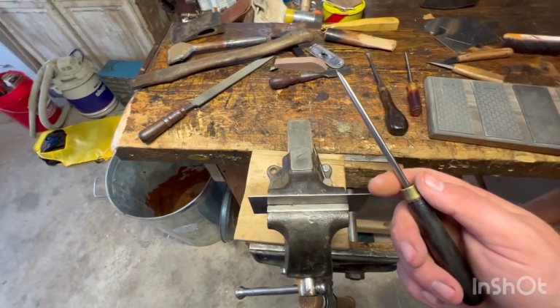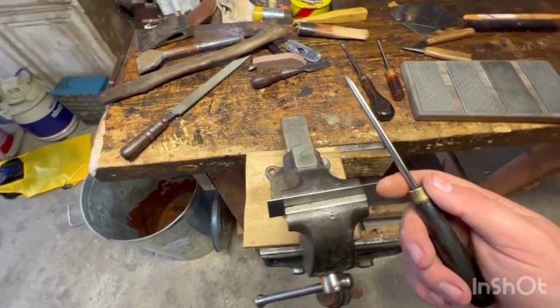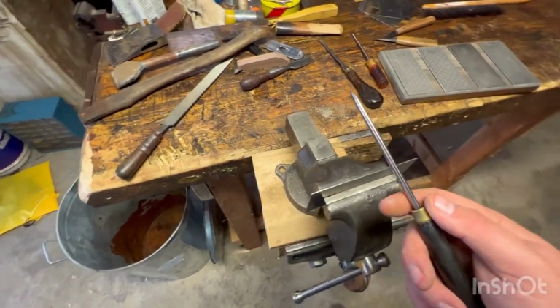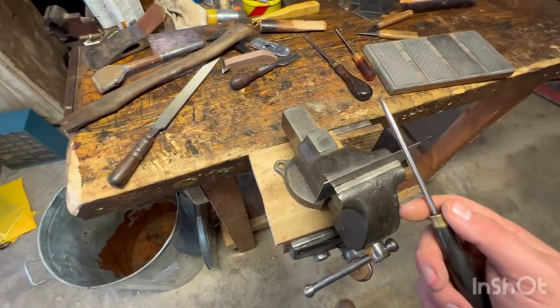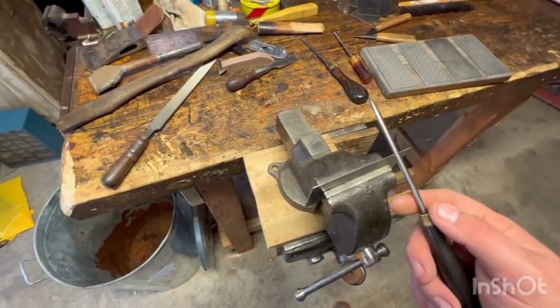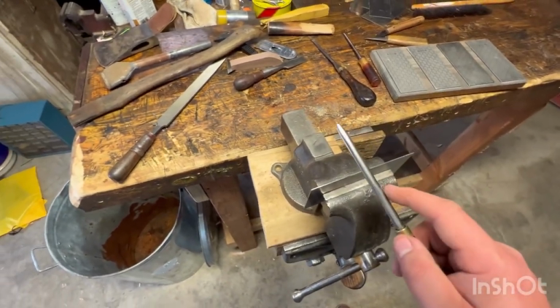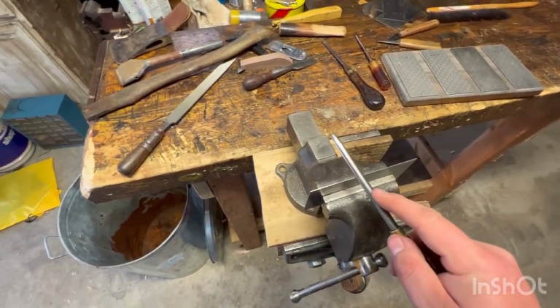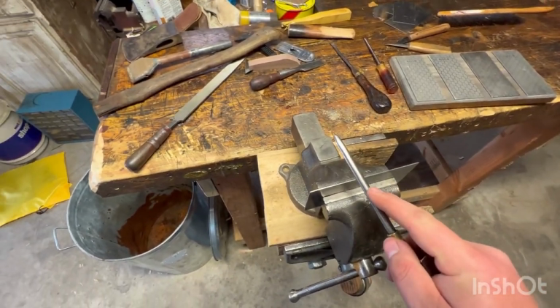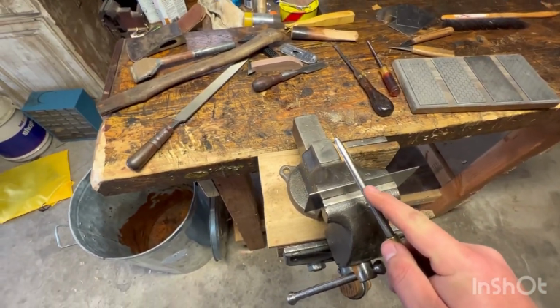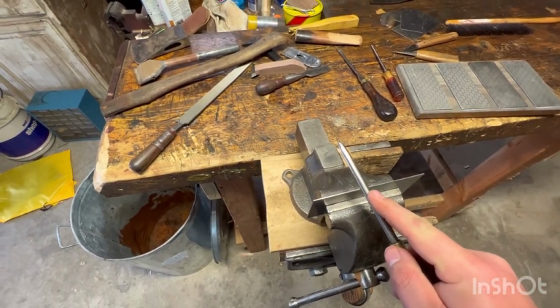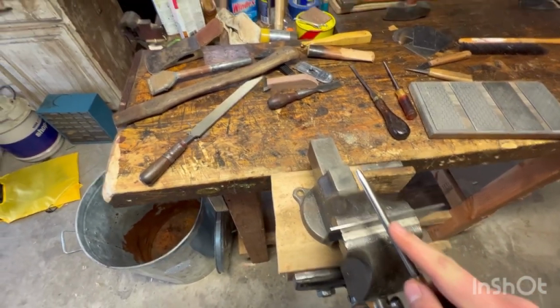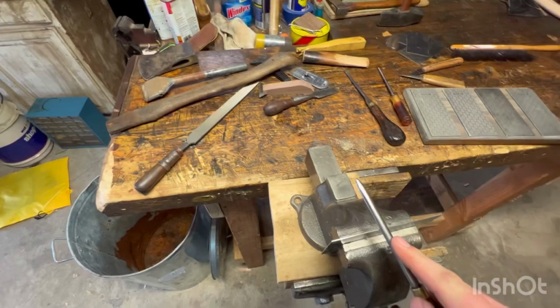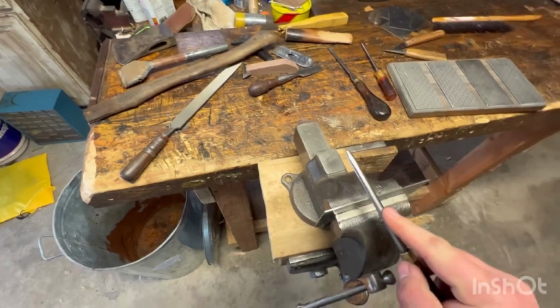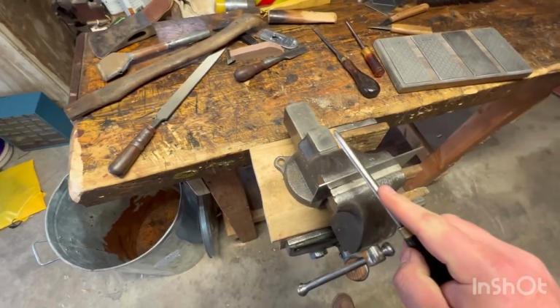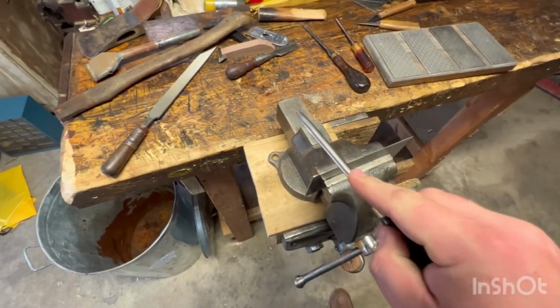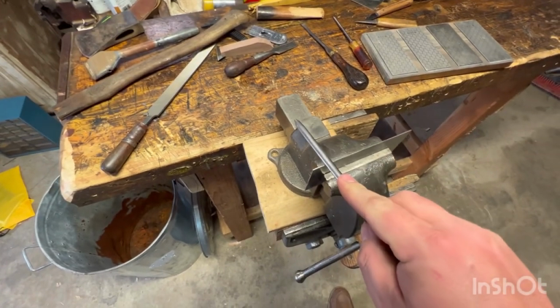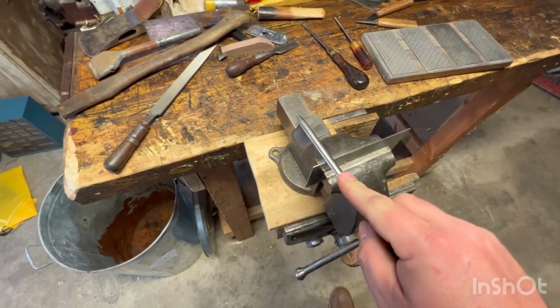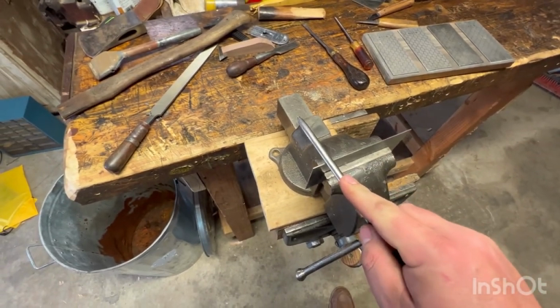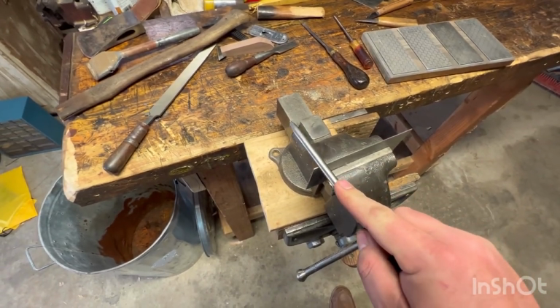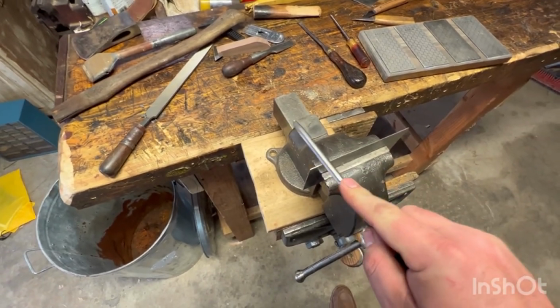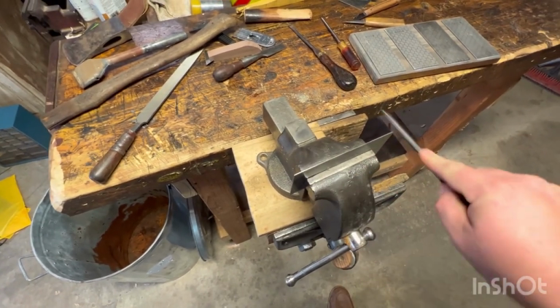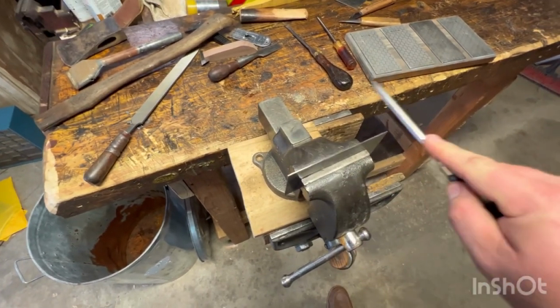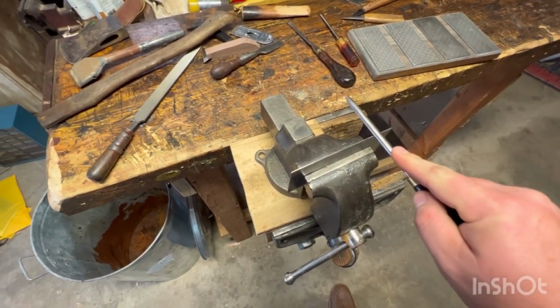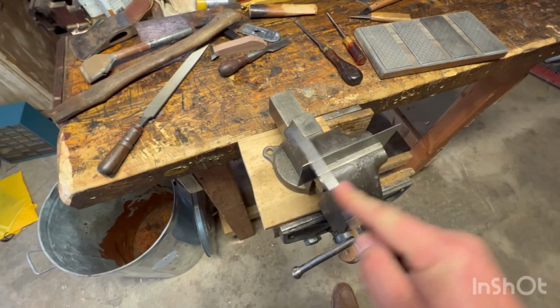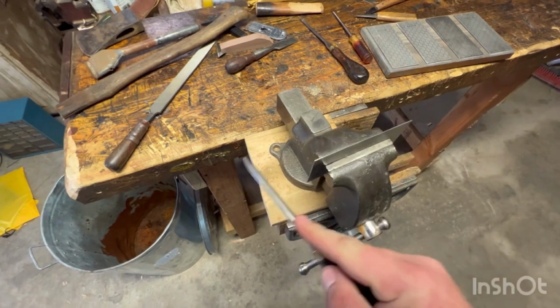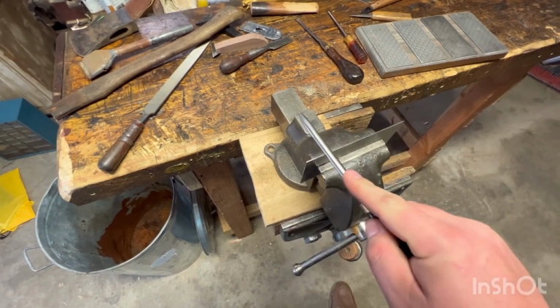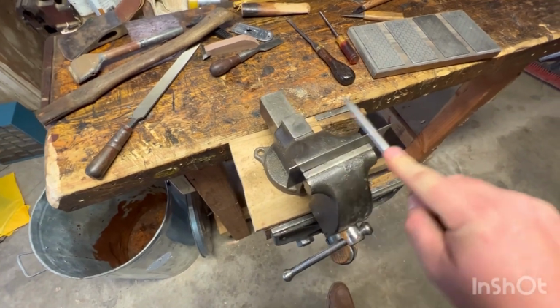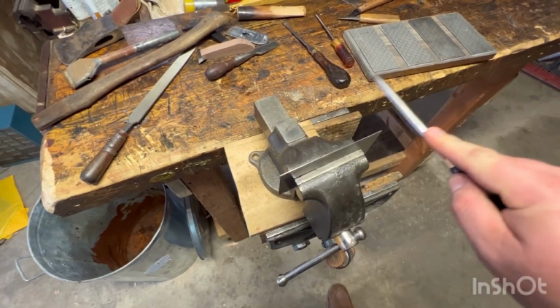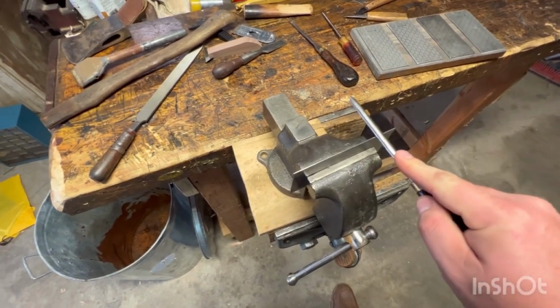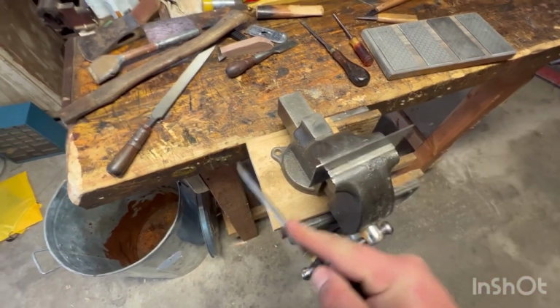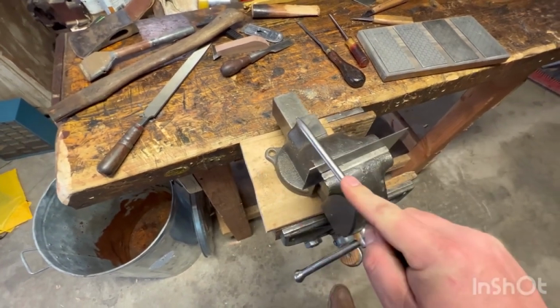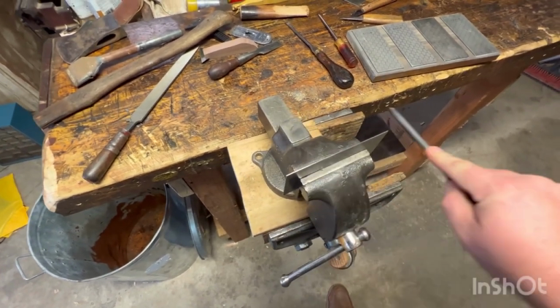We will start to burnish our edge. When we start out, you want to hold it parallel to the edge. So we'll go this way, back and forth, back and forth.